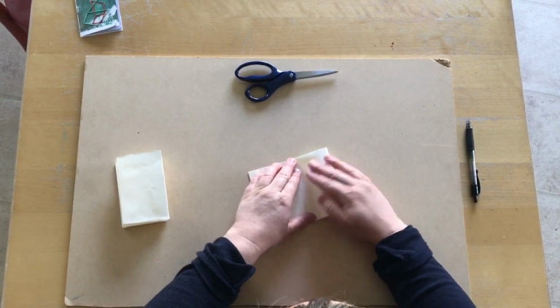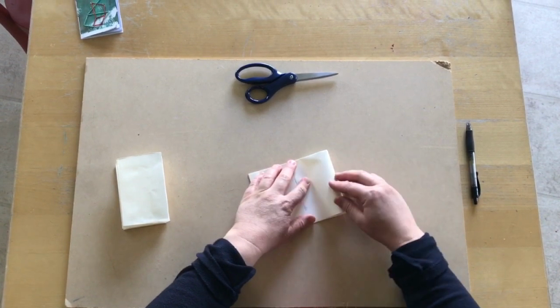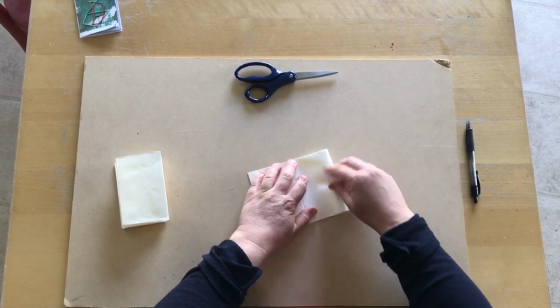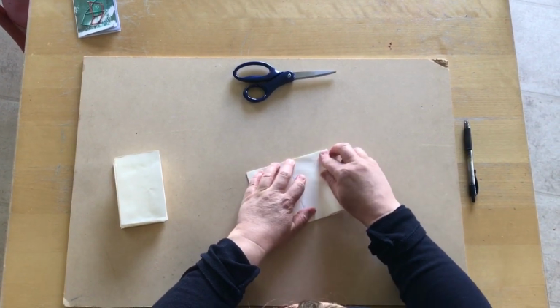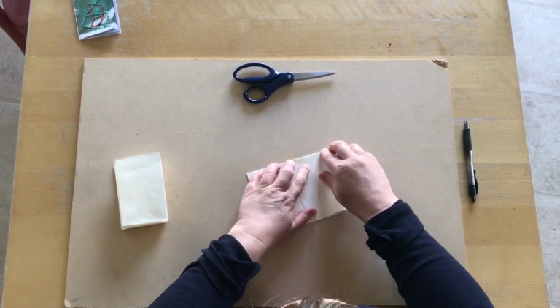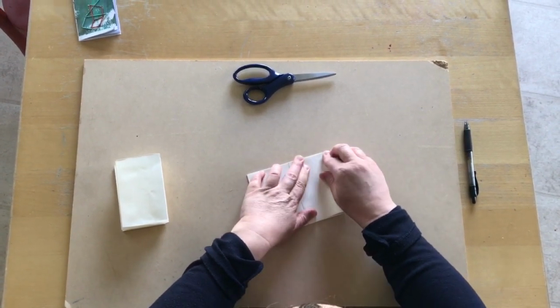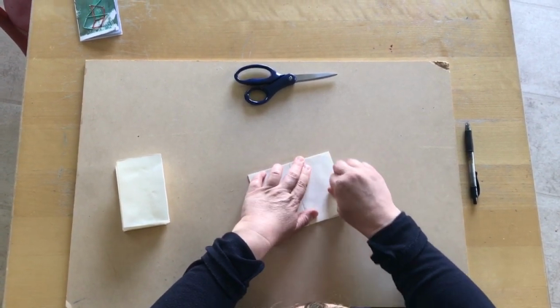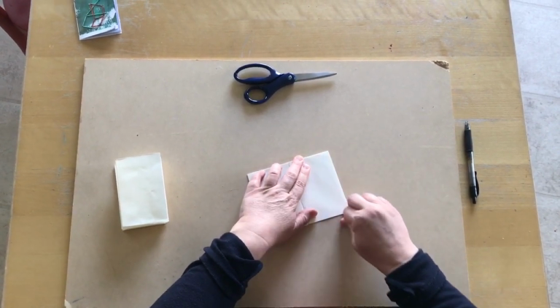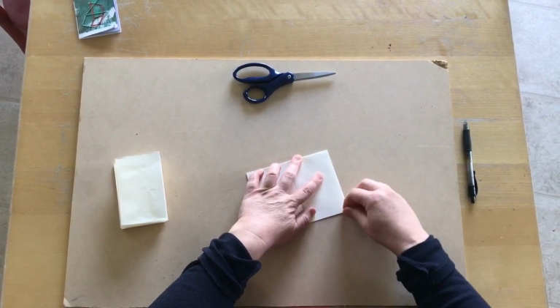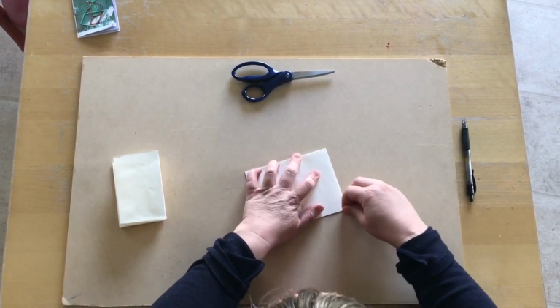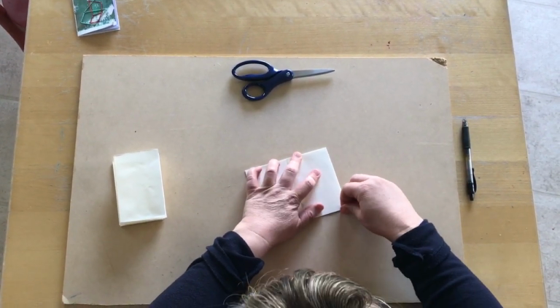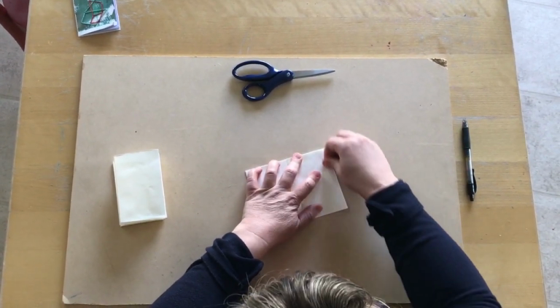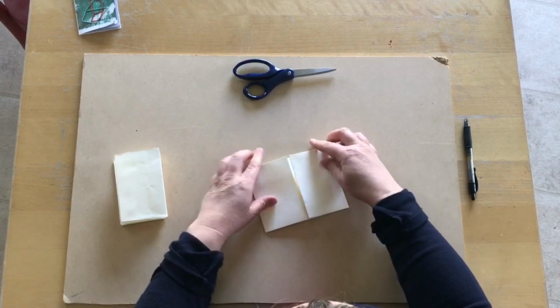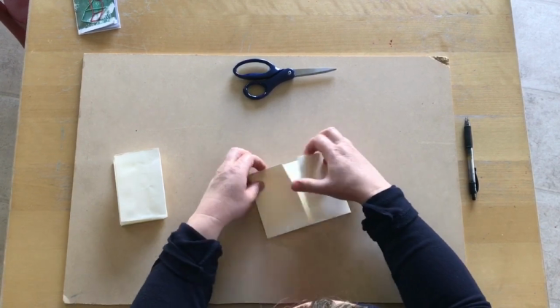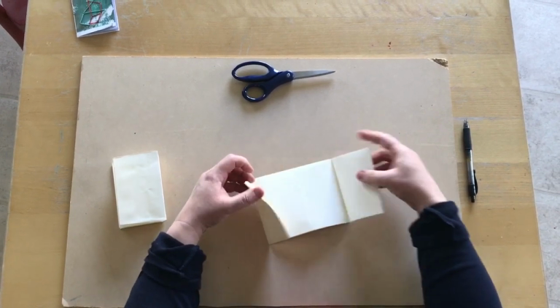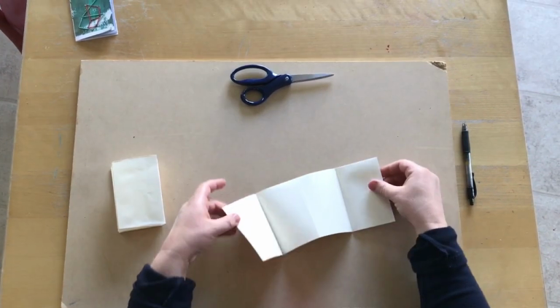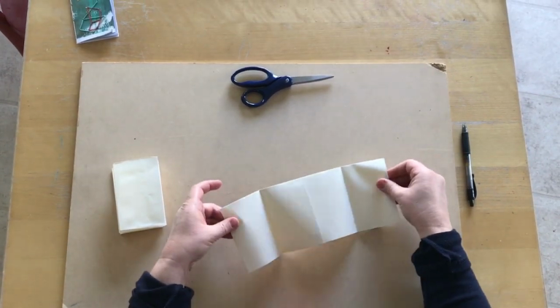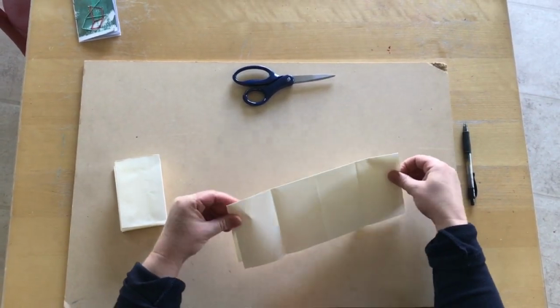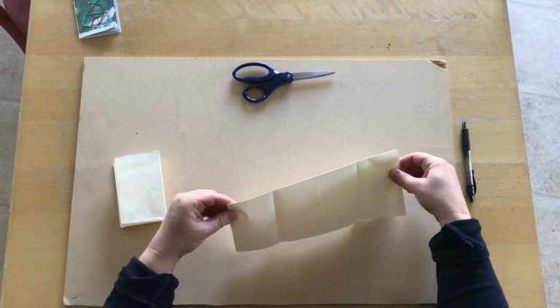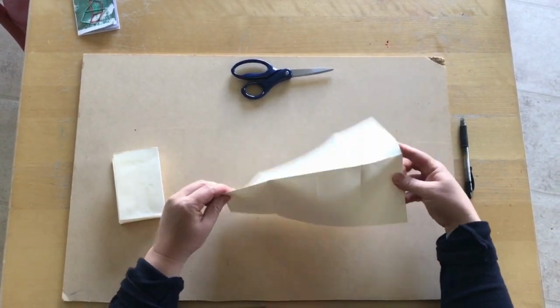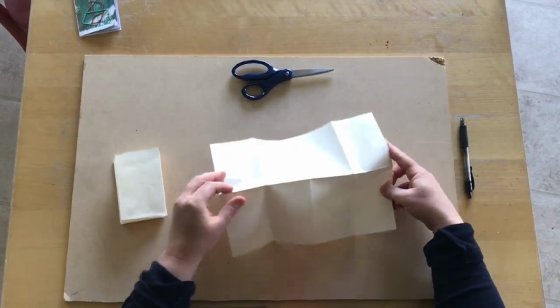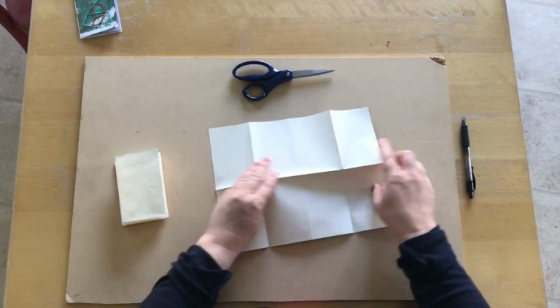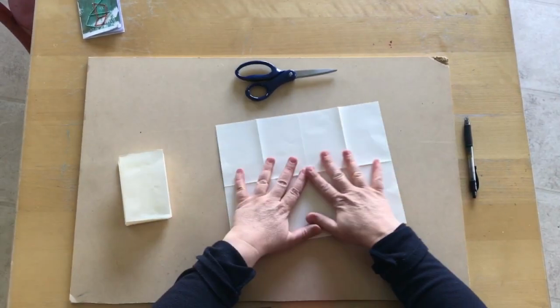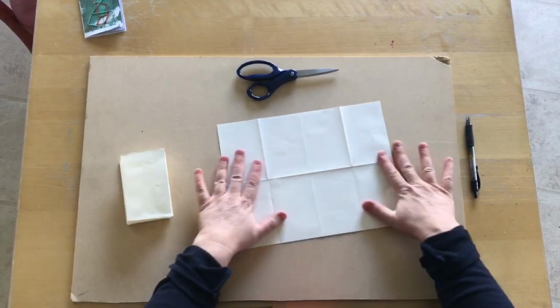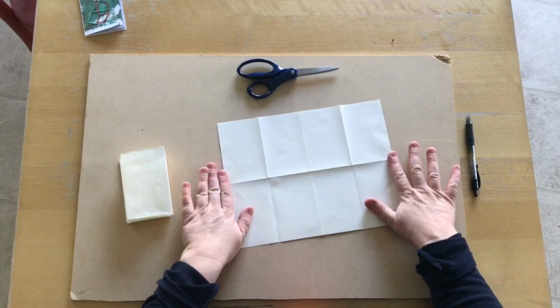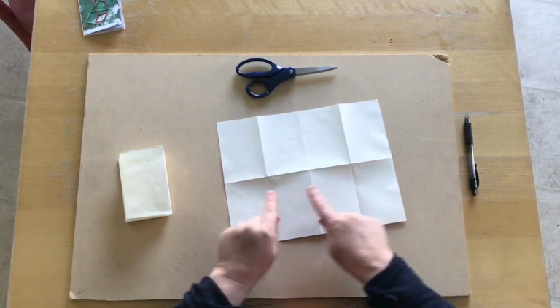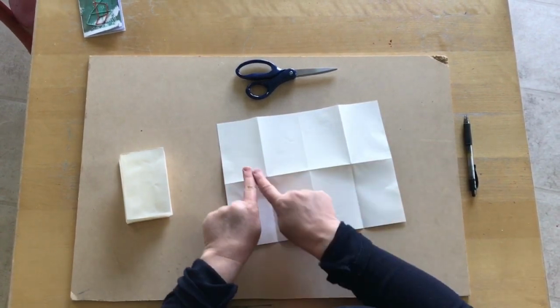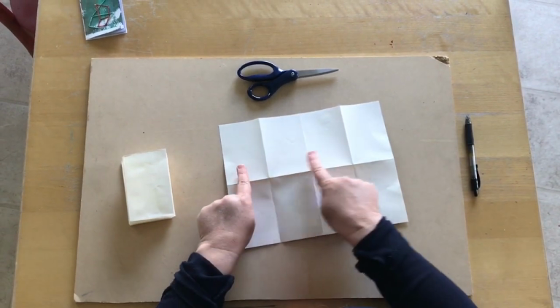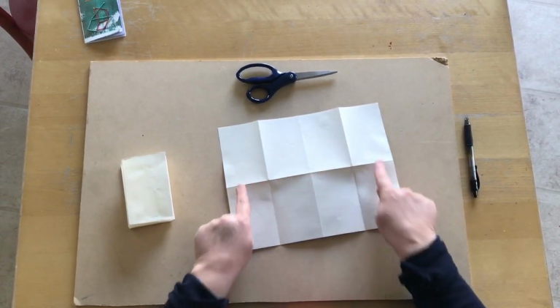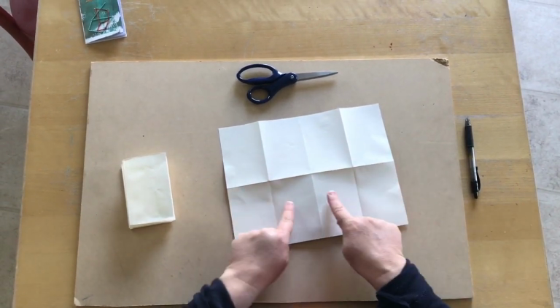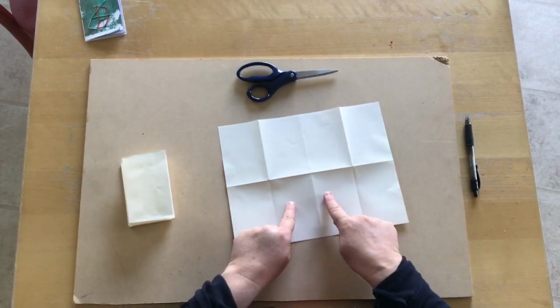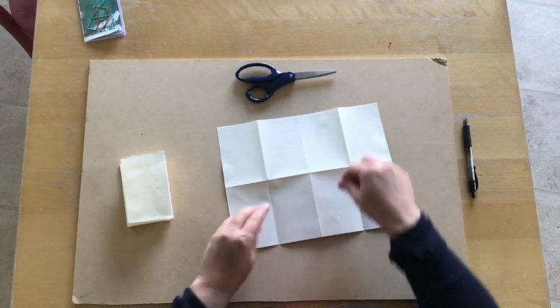This is mostly just to get those creases in there, because now after you've done both of those we're just going to open it right up. And you can see we've got eight segments — that's going to make eight pages.